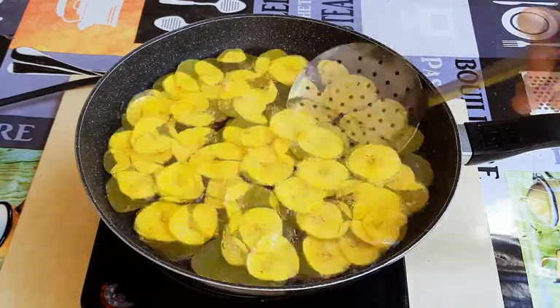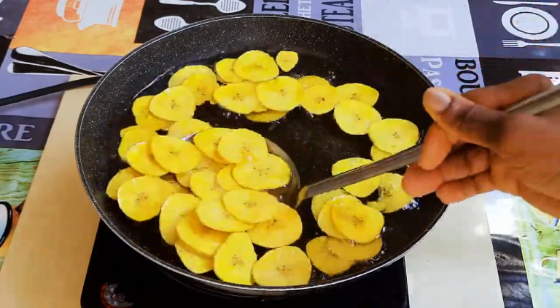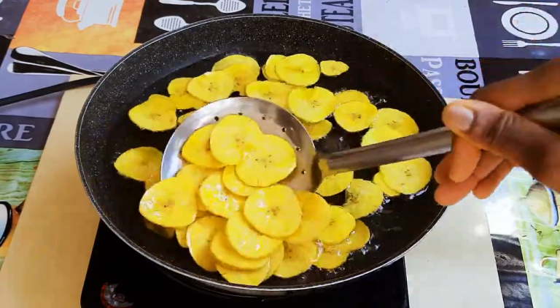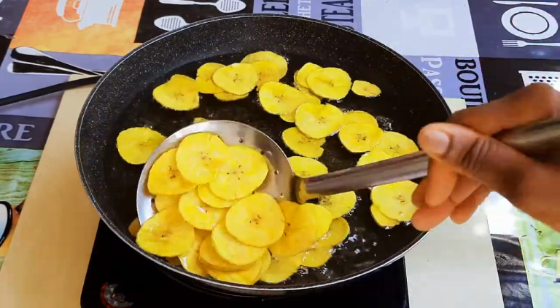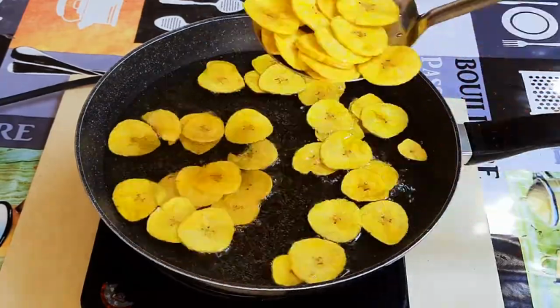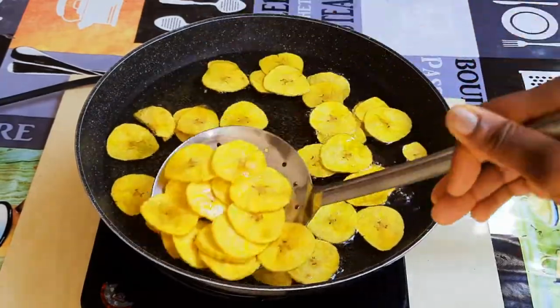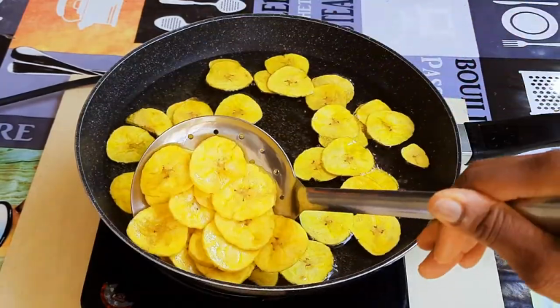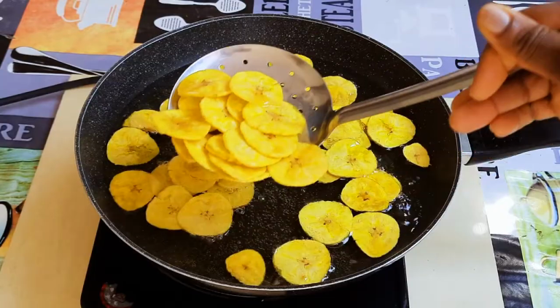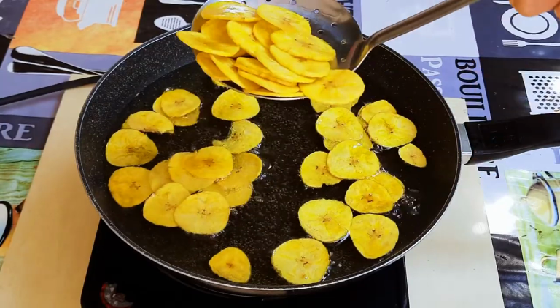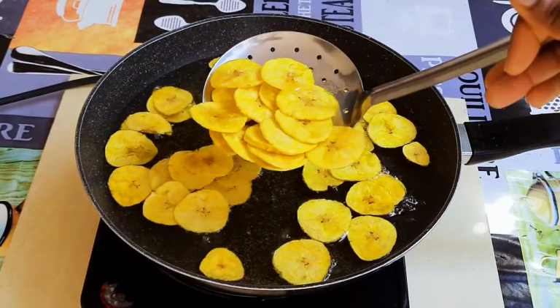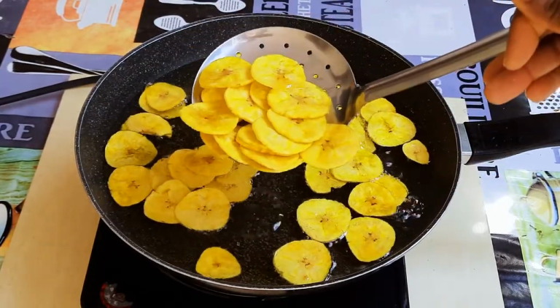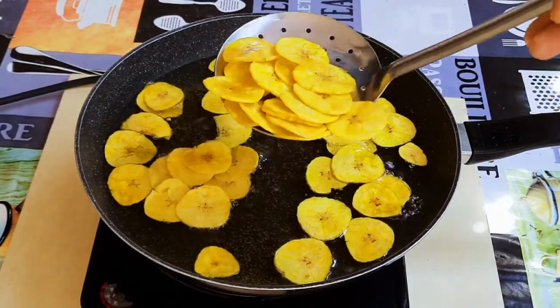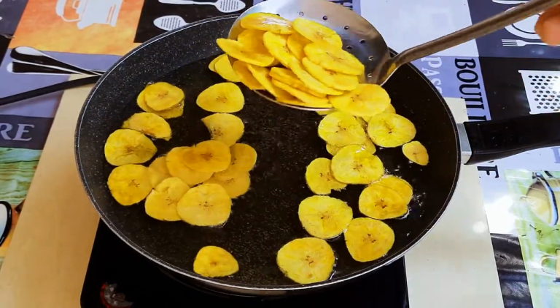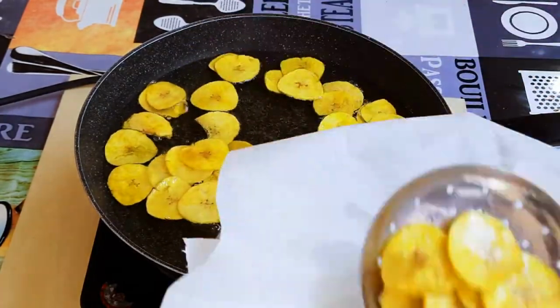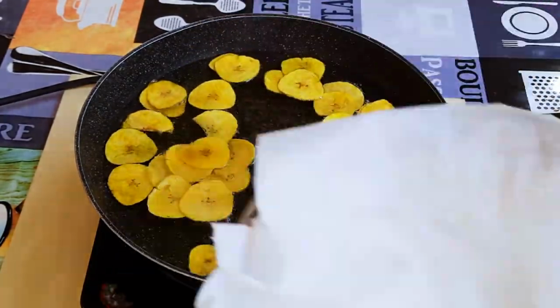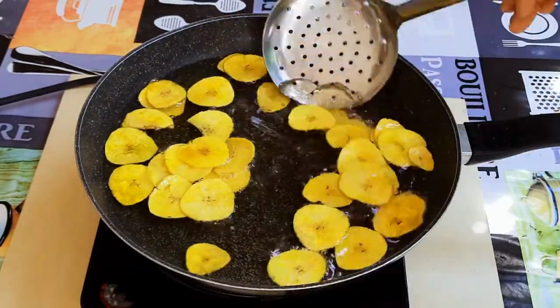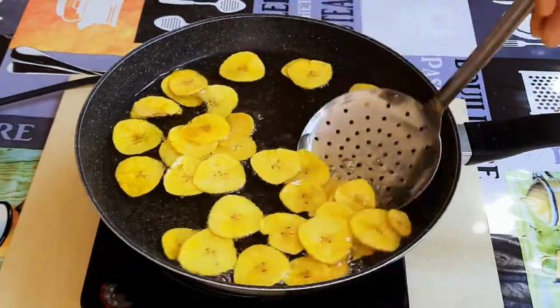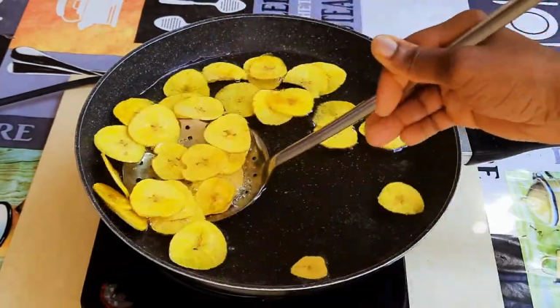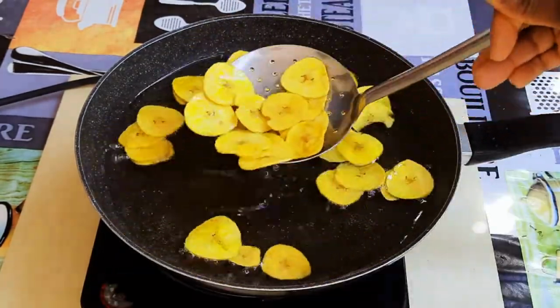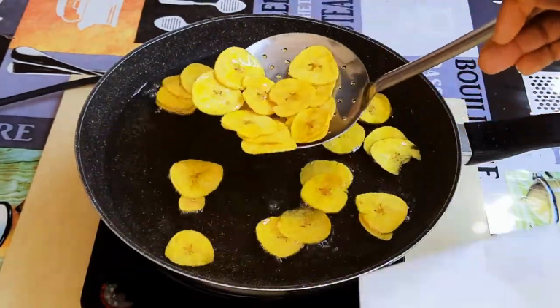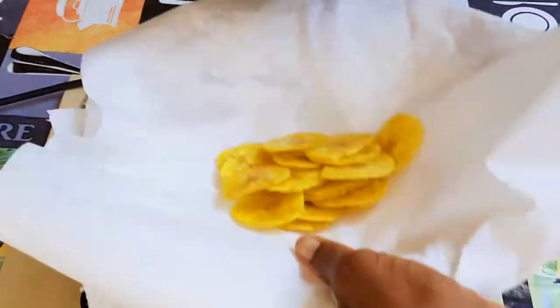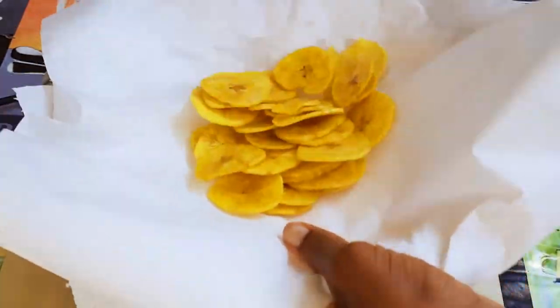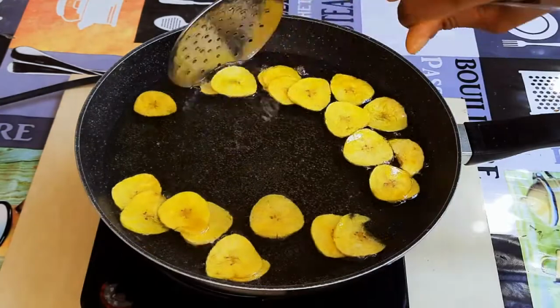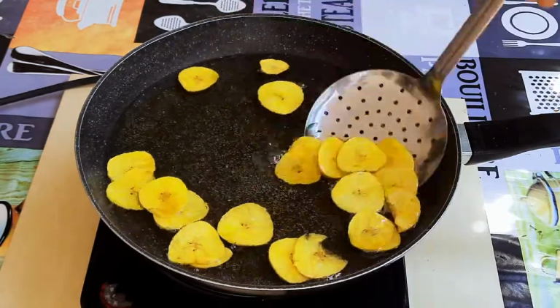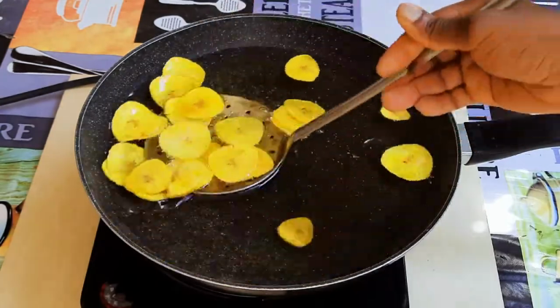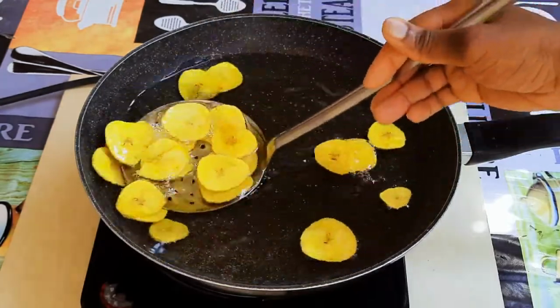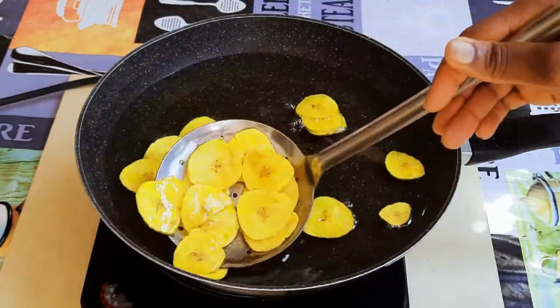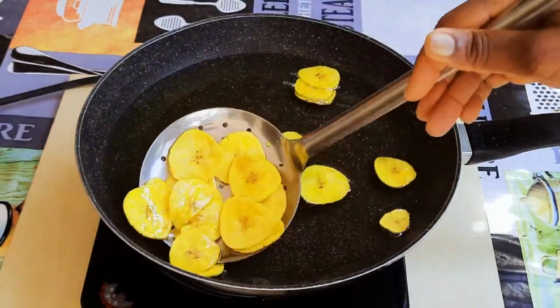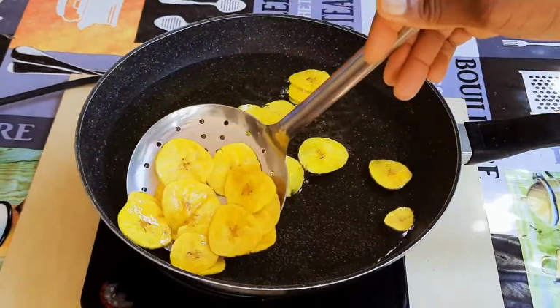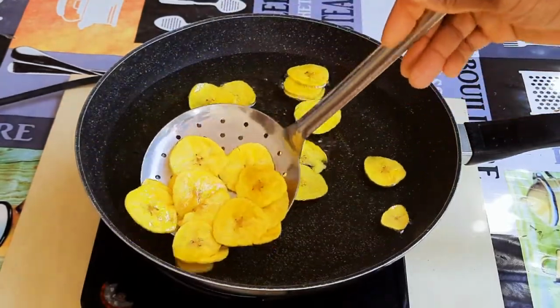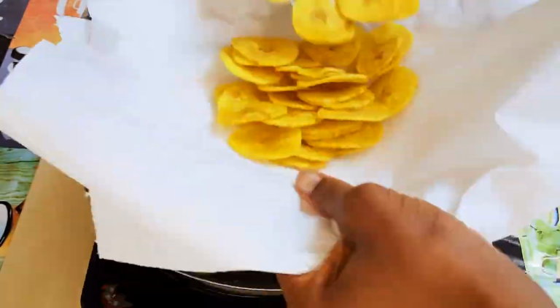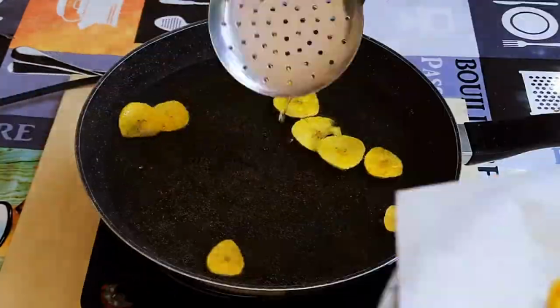Our first batch is ready. I'll get them out of the oil and come in with the next batch. I'll put them on a kitchen paper to help absorb the excess oil.